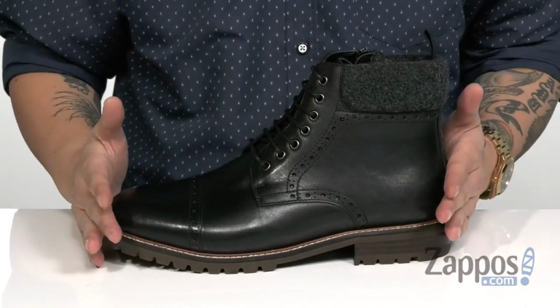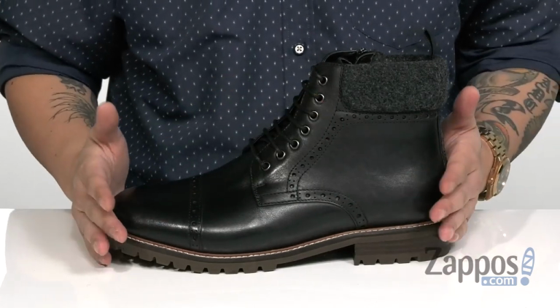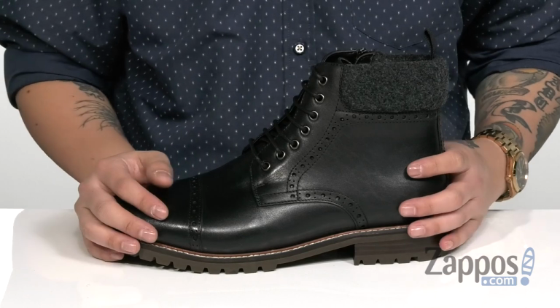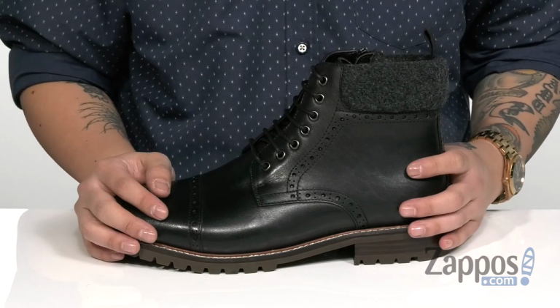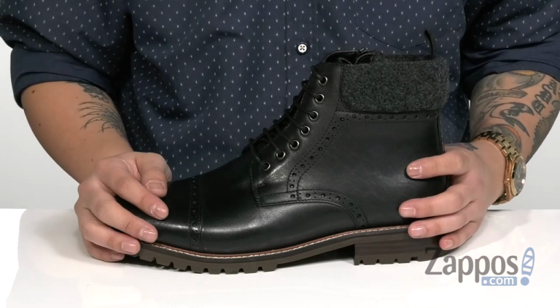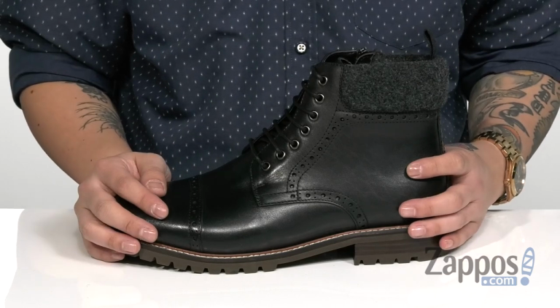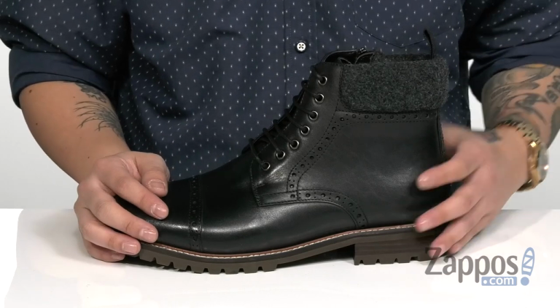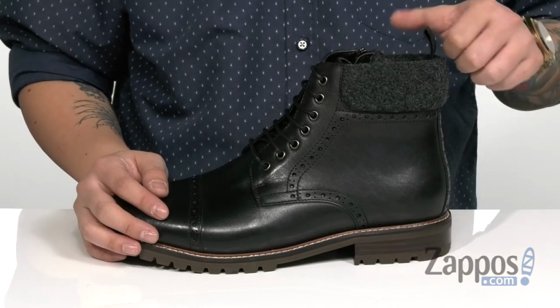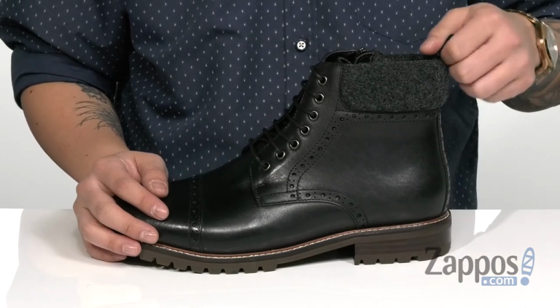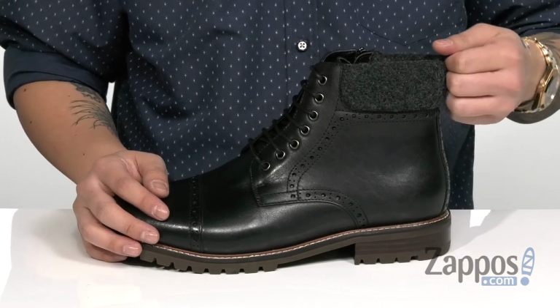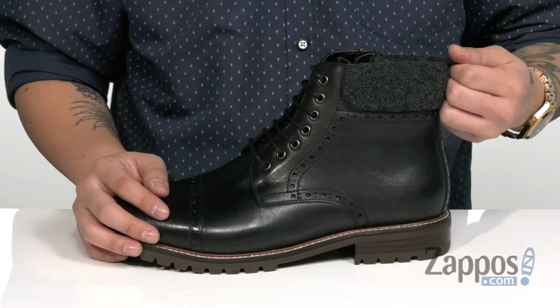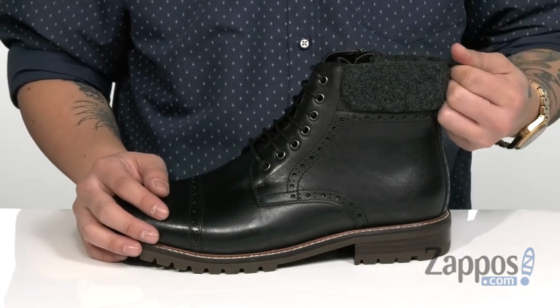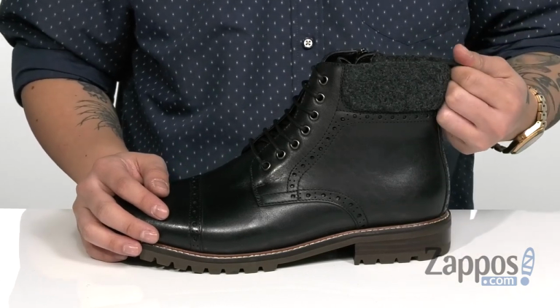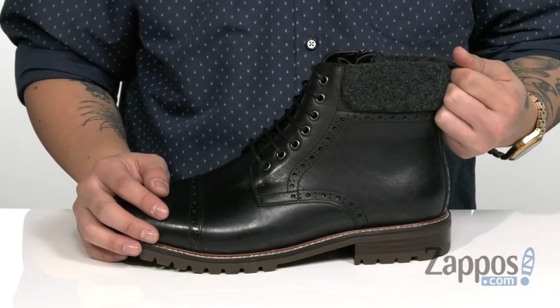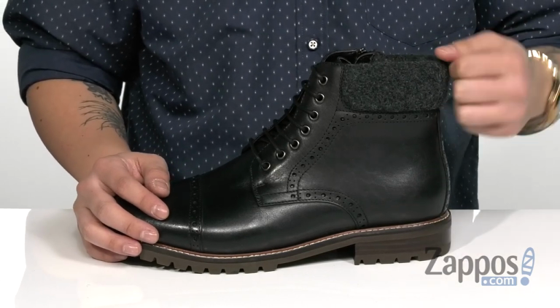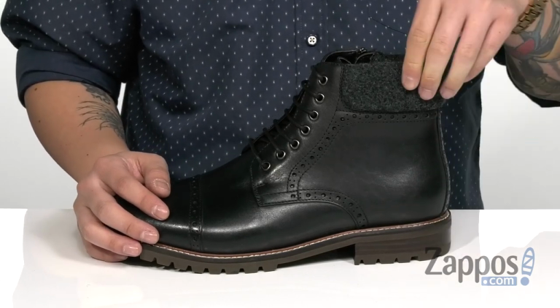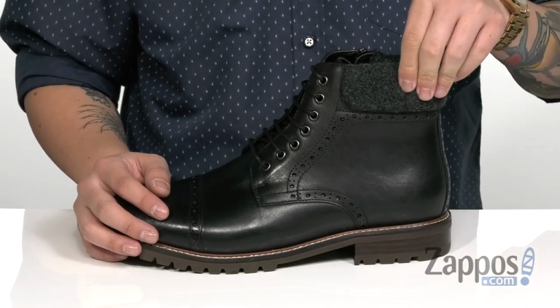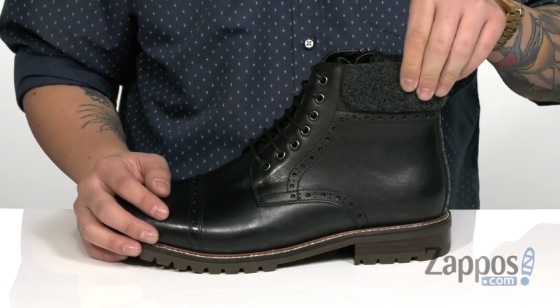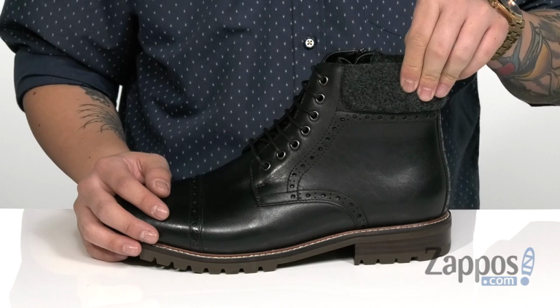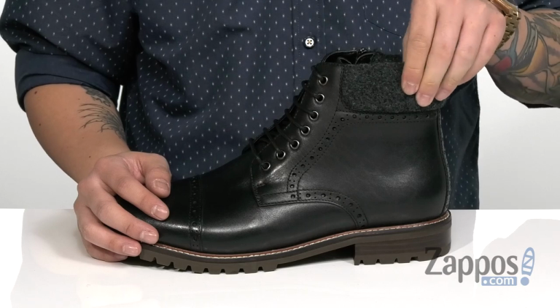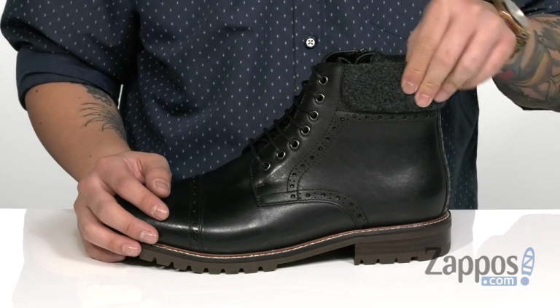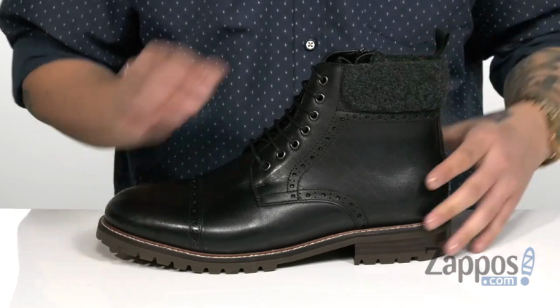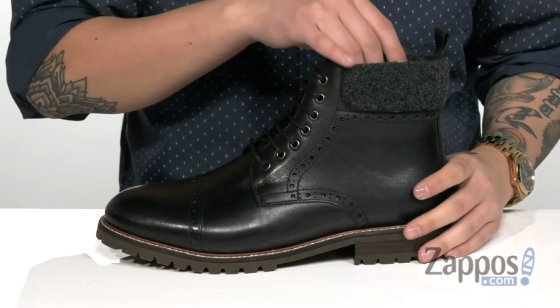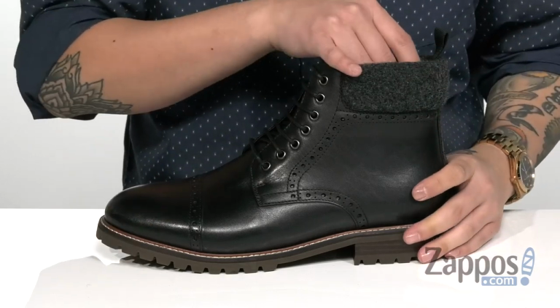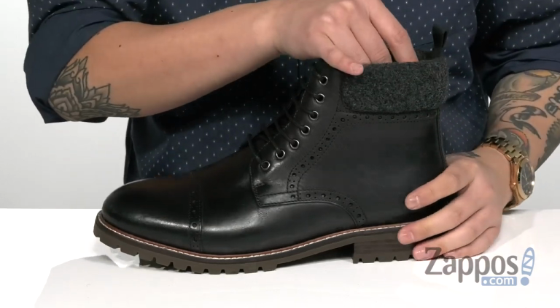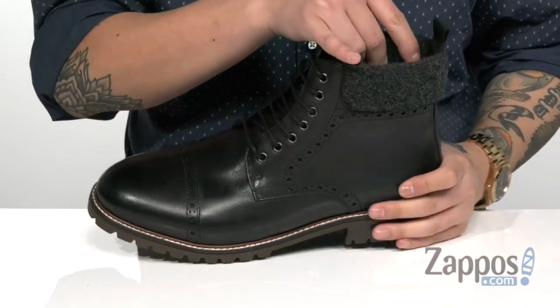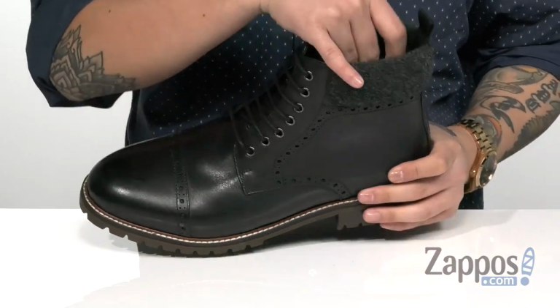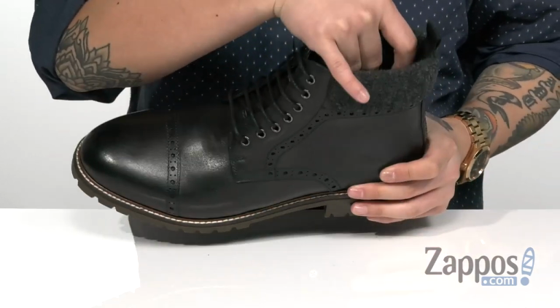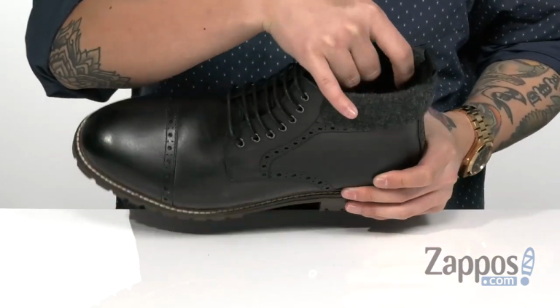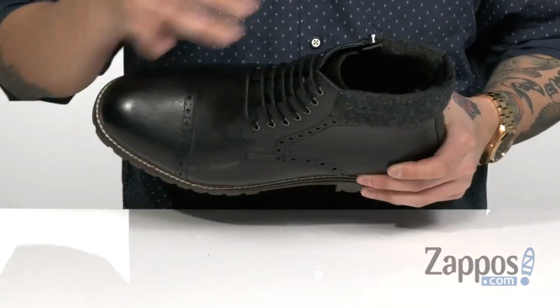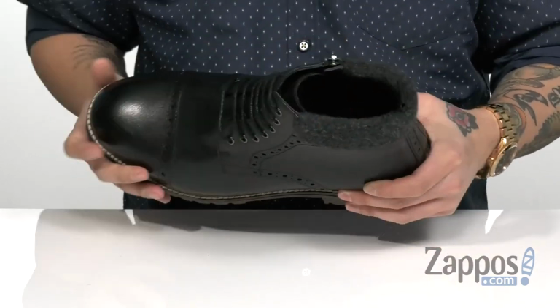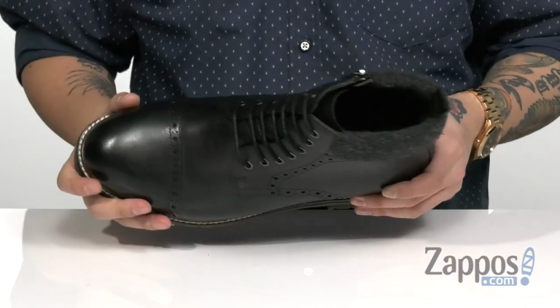You've even got a pull tab at the heel for an easier on and off. Padding around the collar area provides additional comfort.